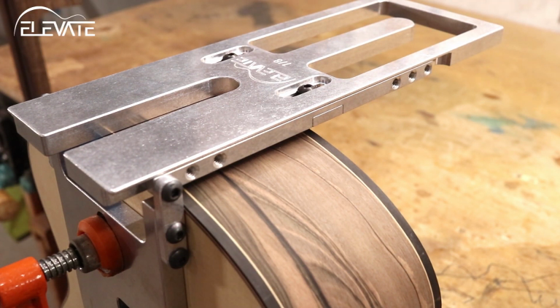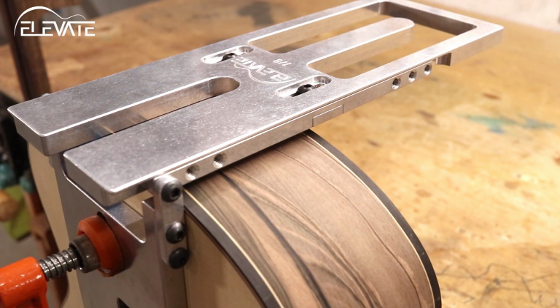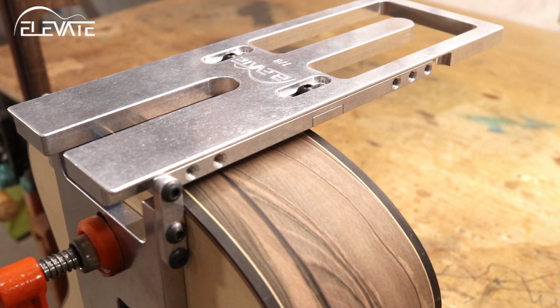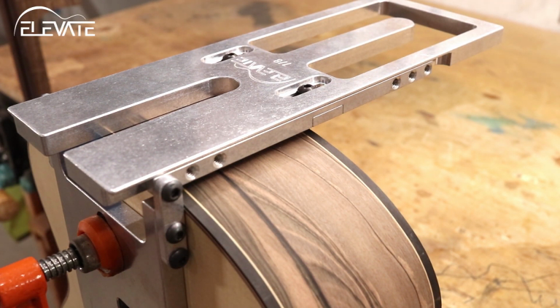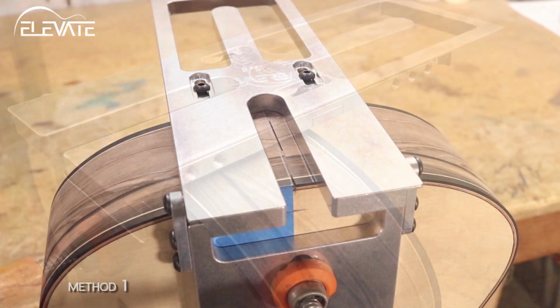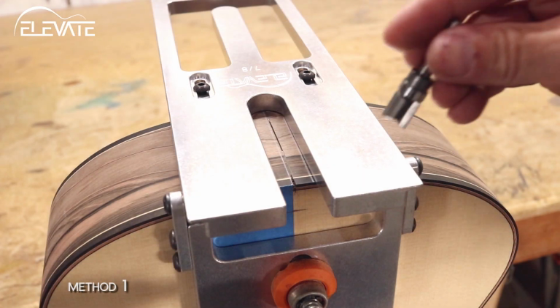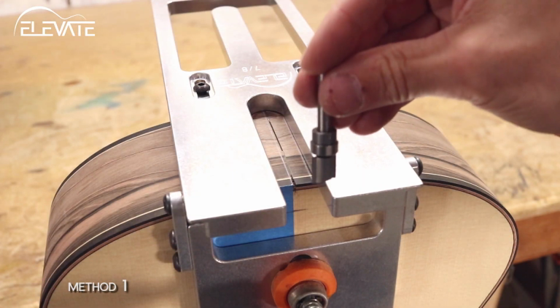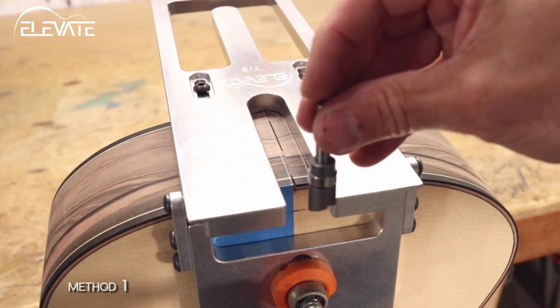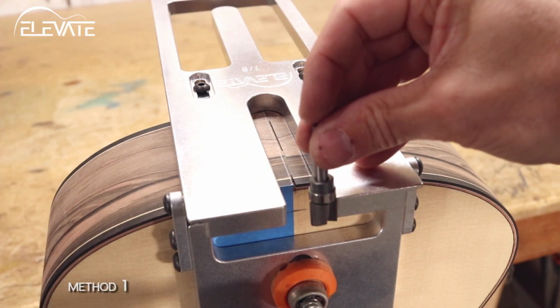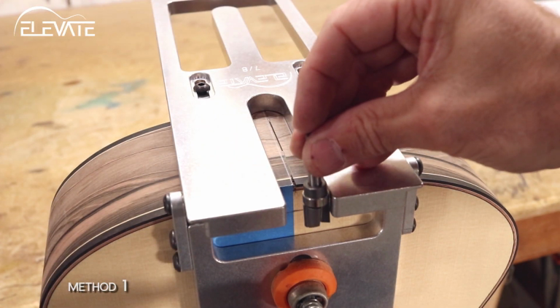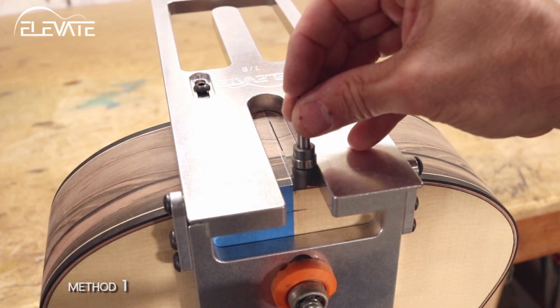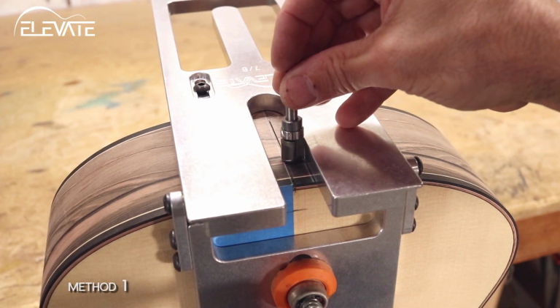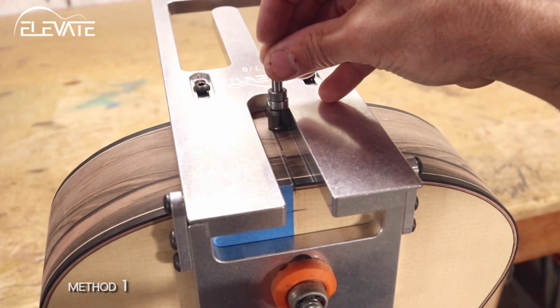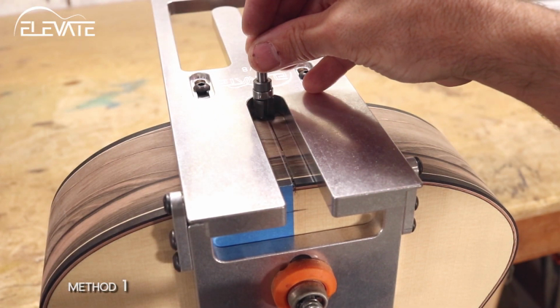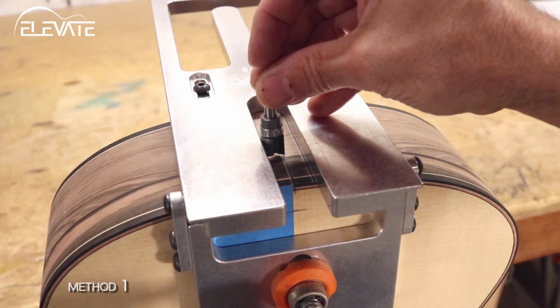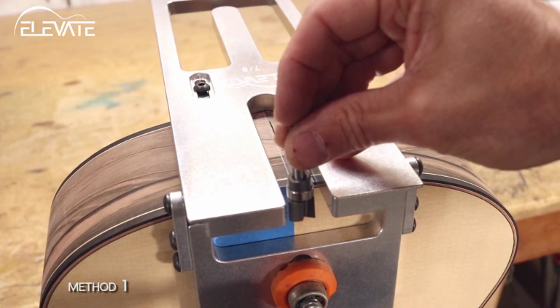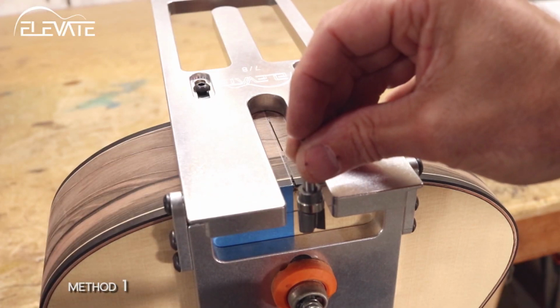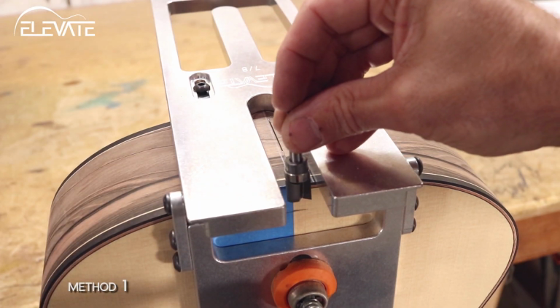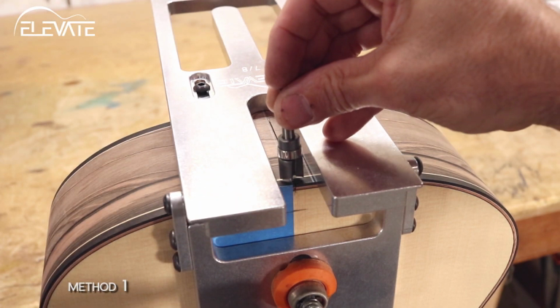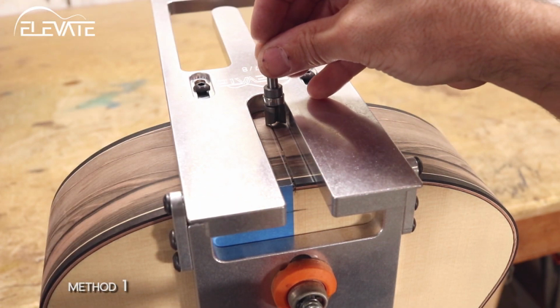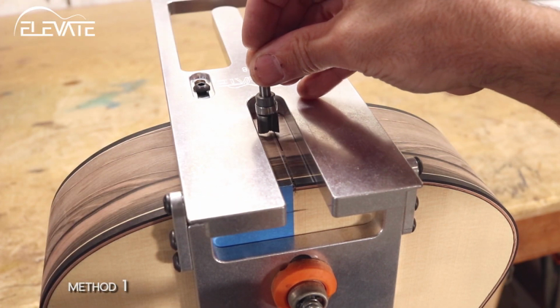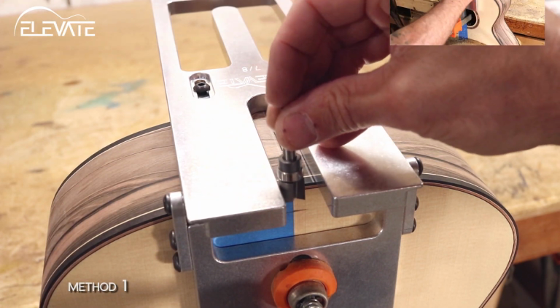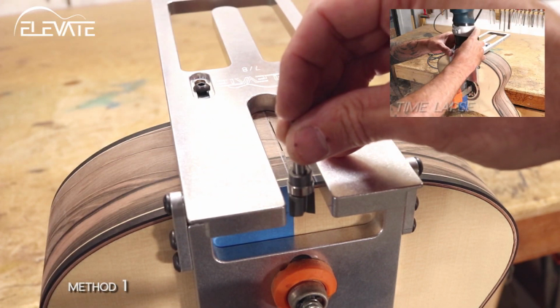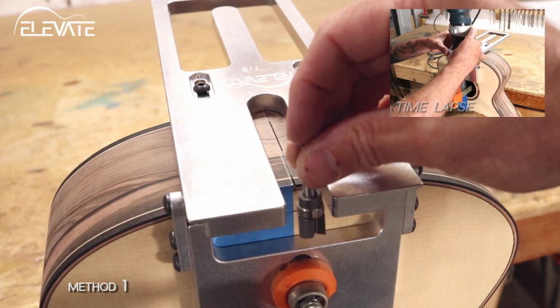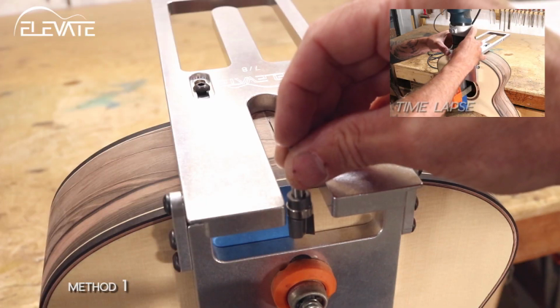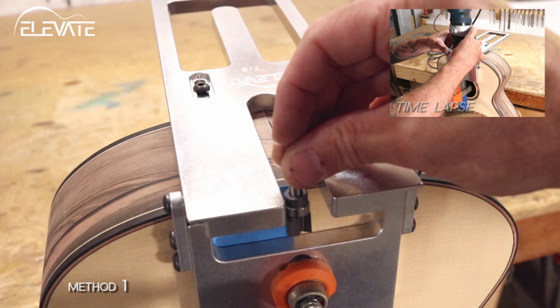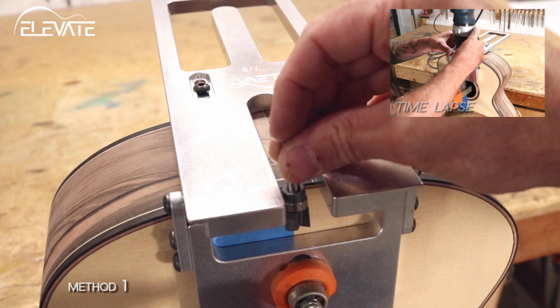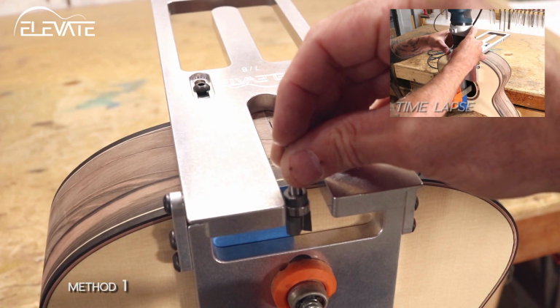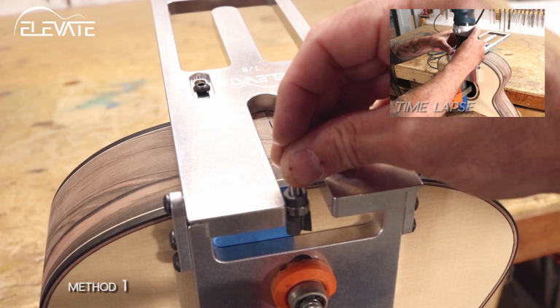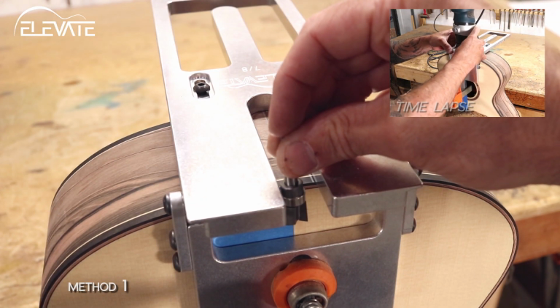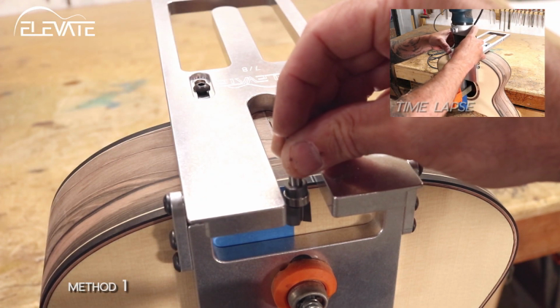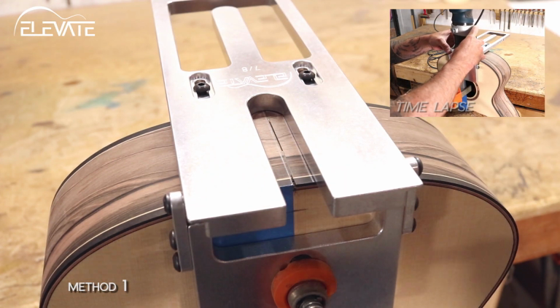When routing, there are two methods I suggest. The first is to trace the shape of the joint and take multiple depths of cut. With this method, you start with a short bit, but you may have to switch to a longer bit to finish the cut depending on your desired depth.